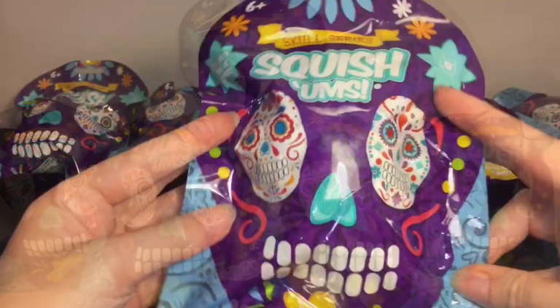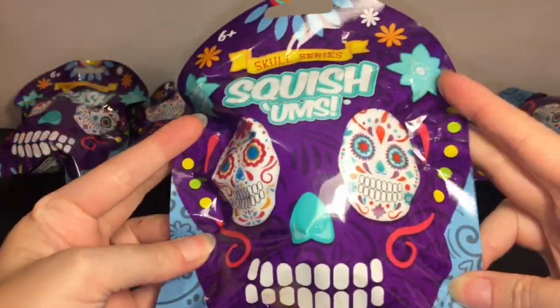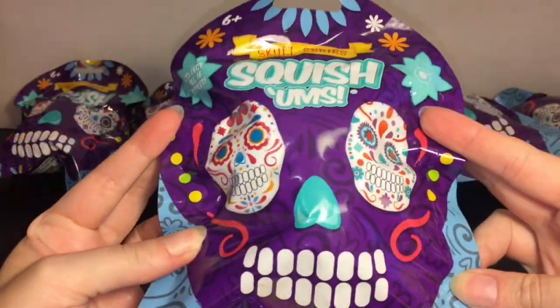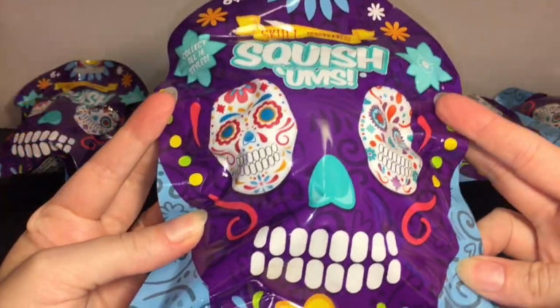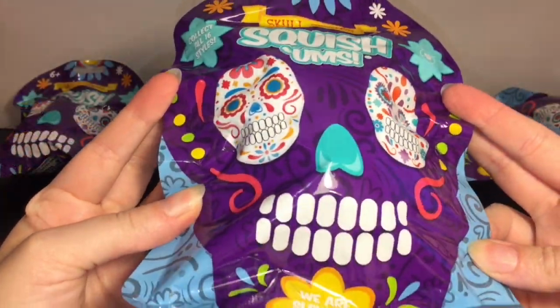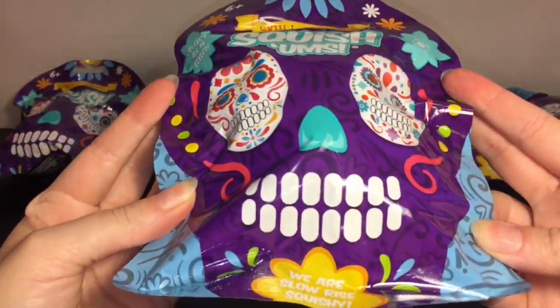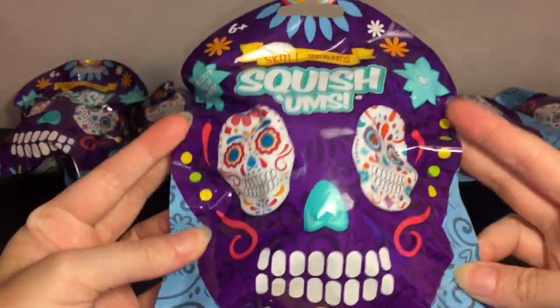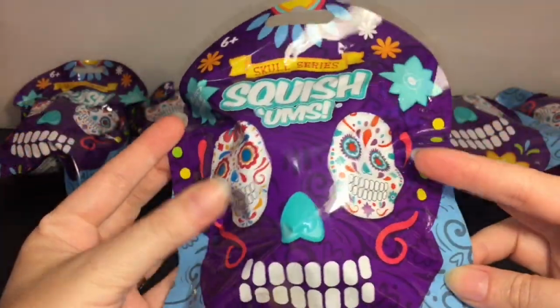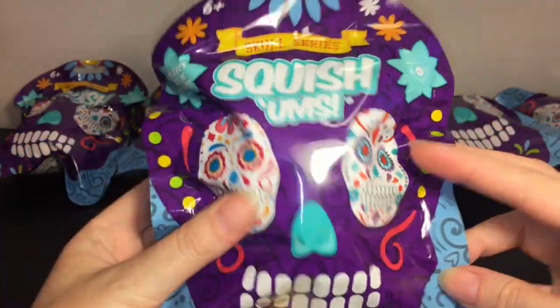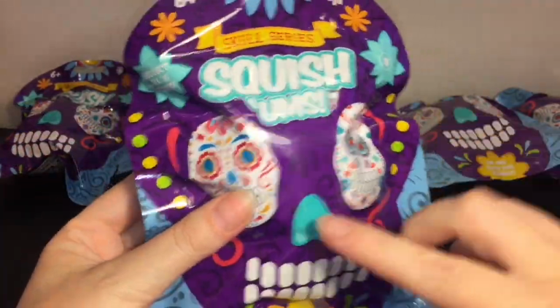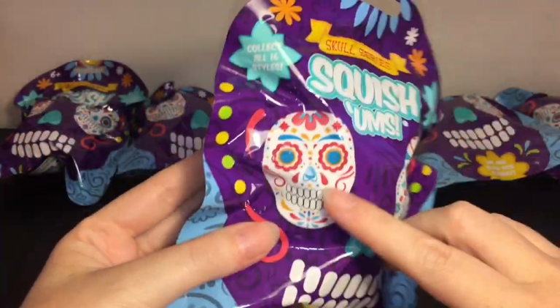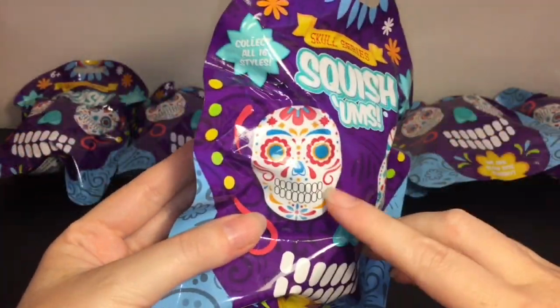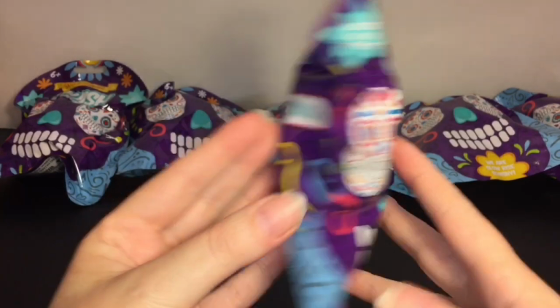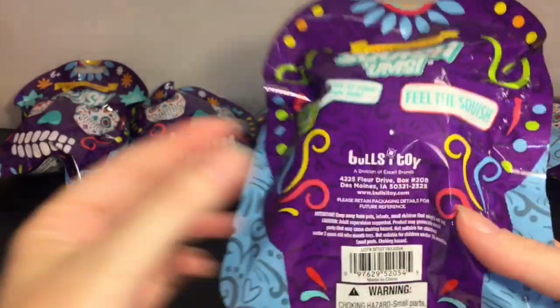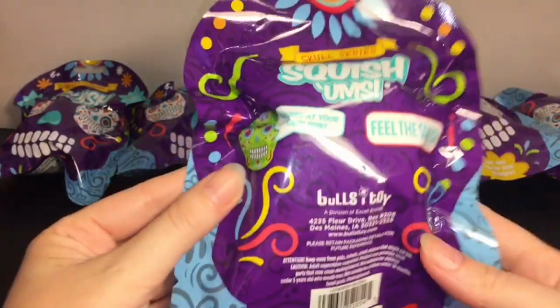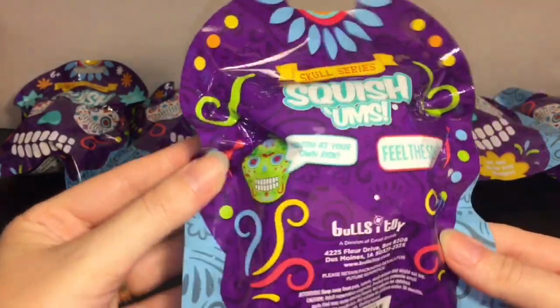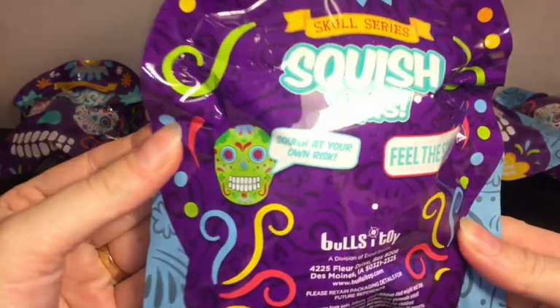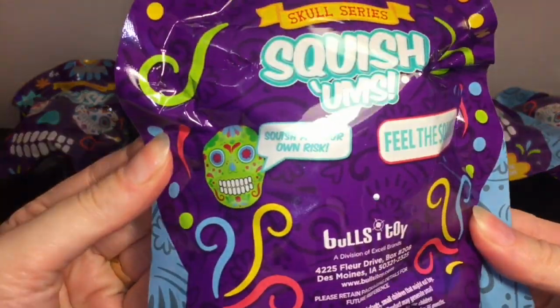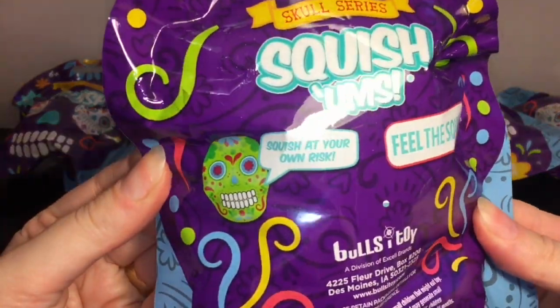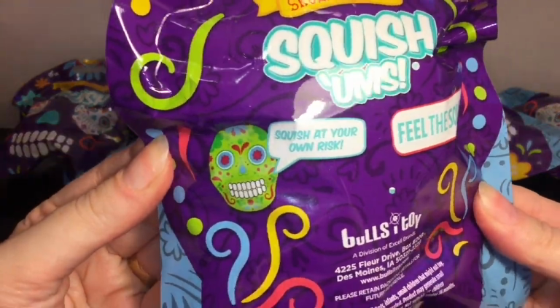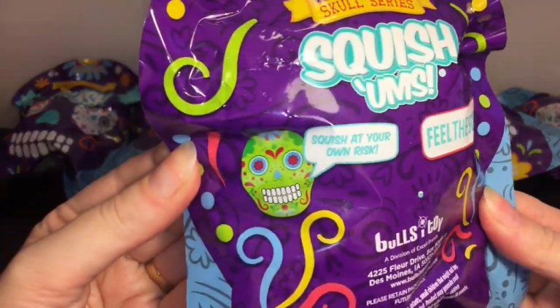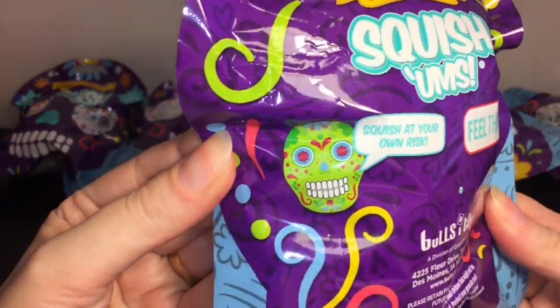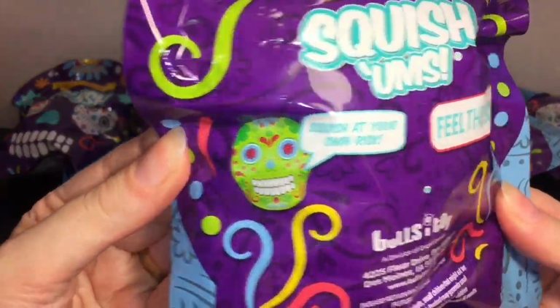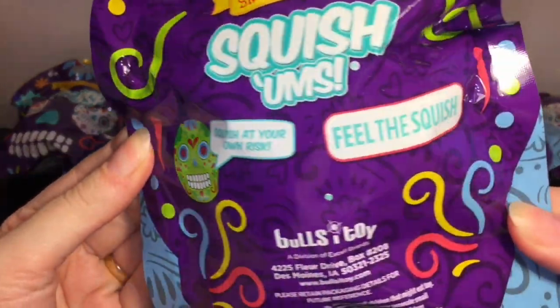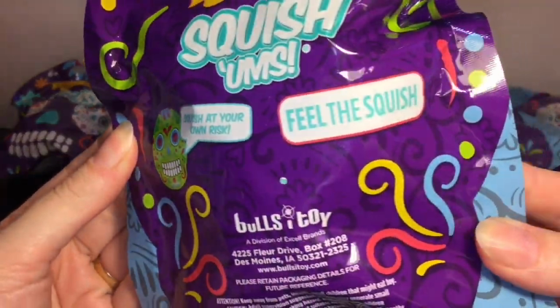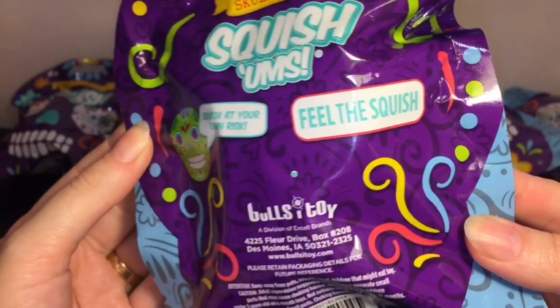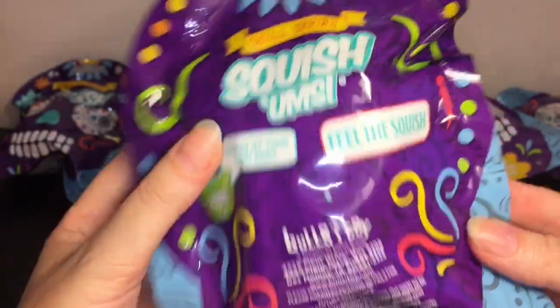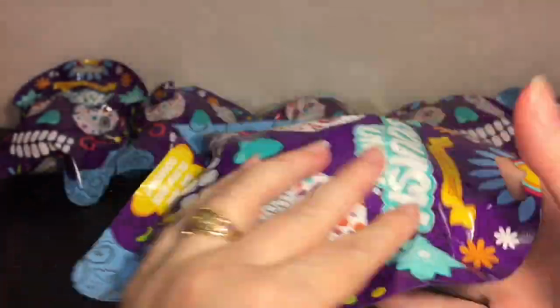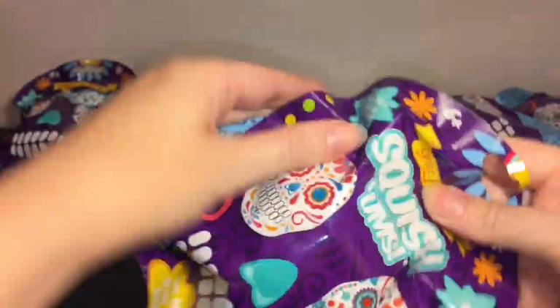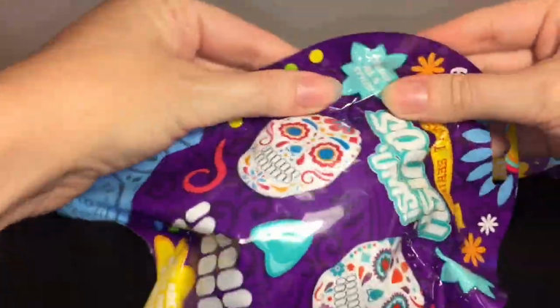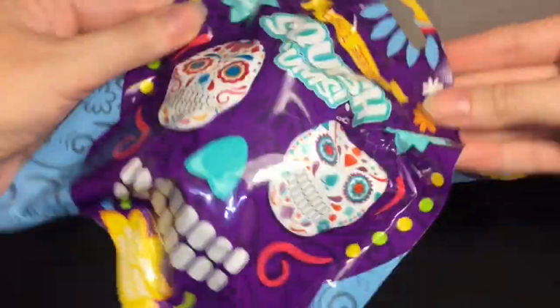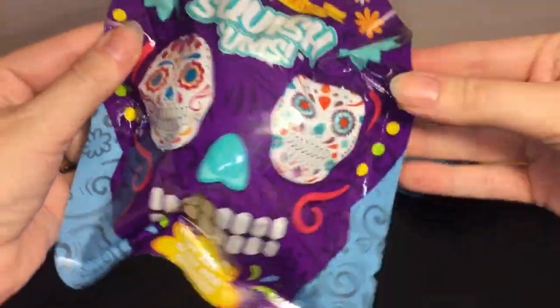Here's a look at the very cool and colorful packaging. They look like the little sugar skulls for Day of the Dead. It says 'Squish at your own risk' - very cool - and 'Feel the squish.' Okay, so let's see who we have. Usually they have tear strips - oh, the tear strip is at the bottom here.